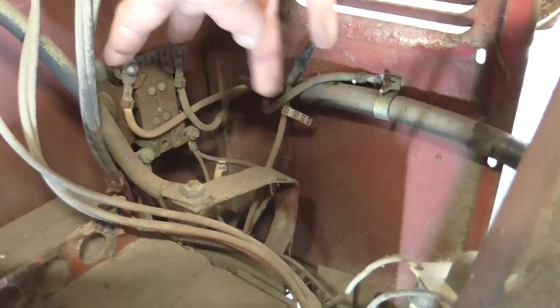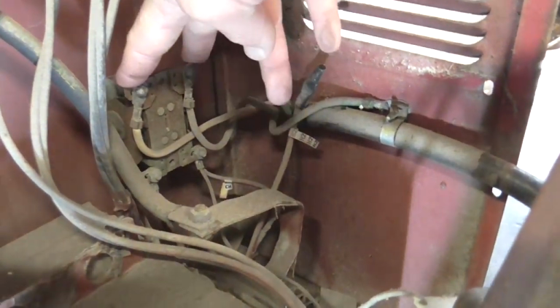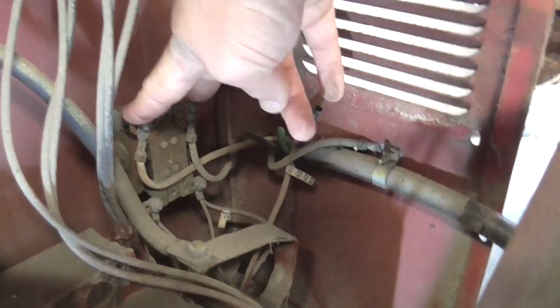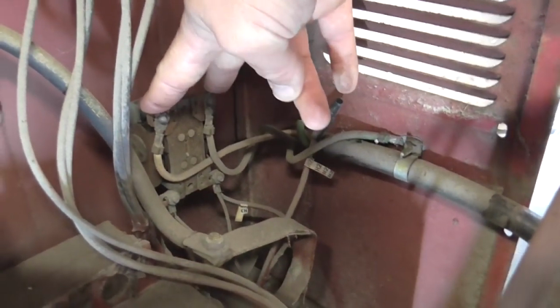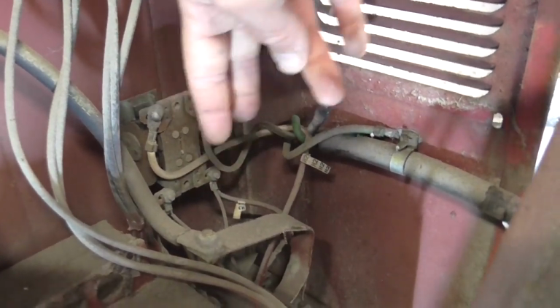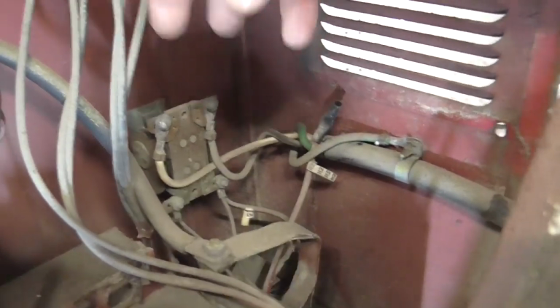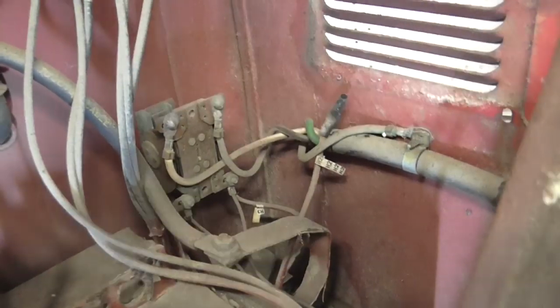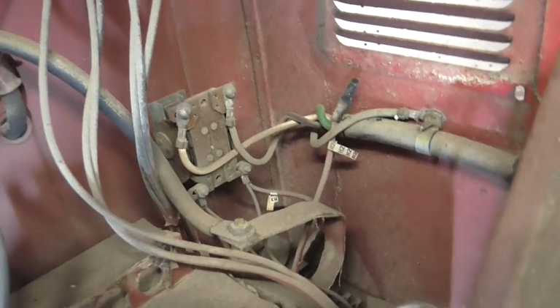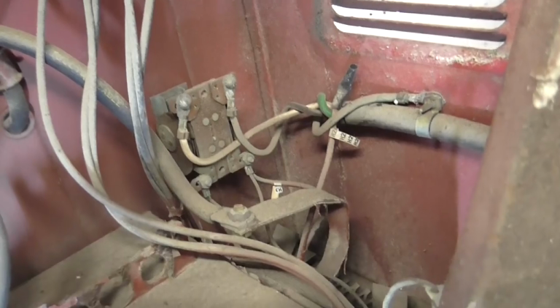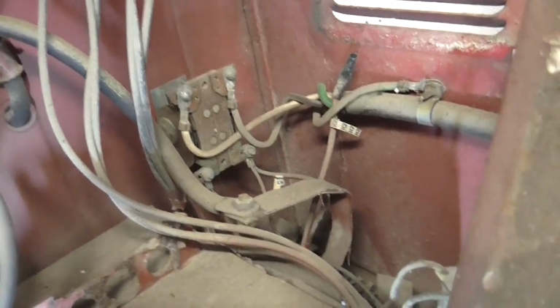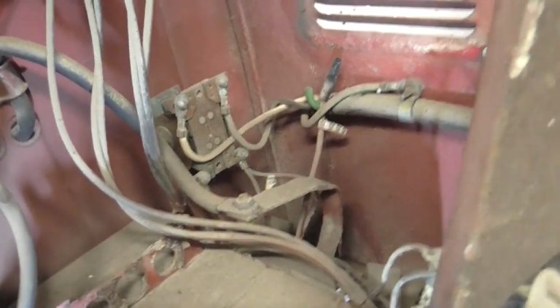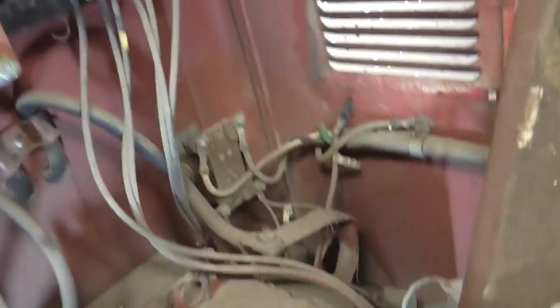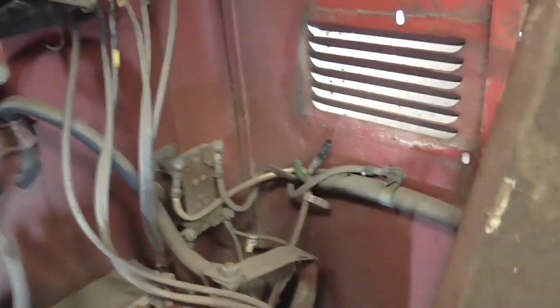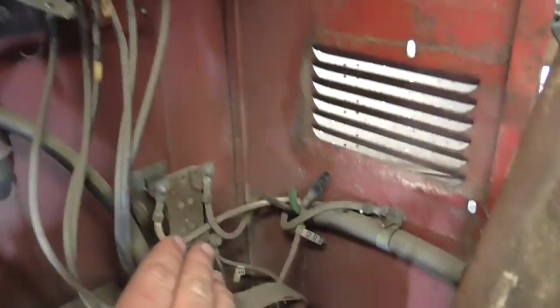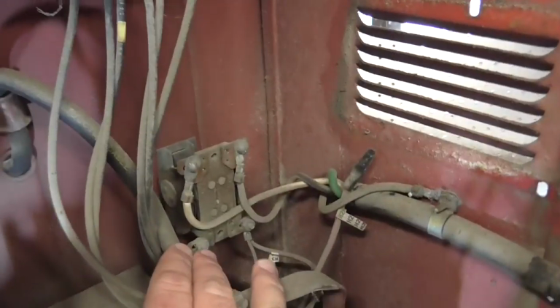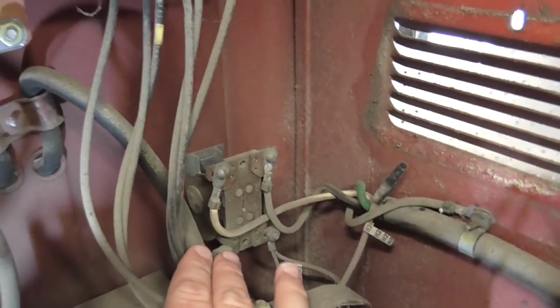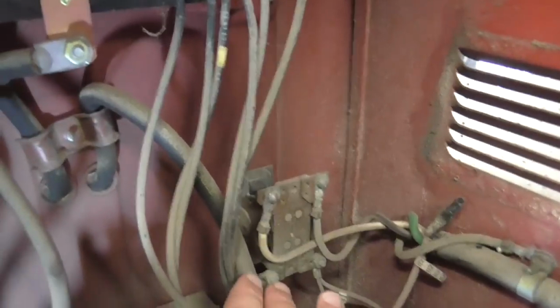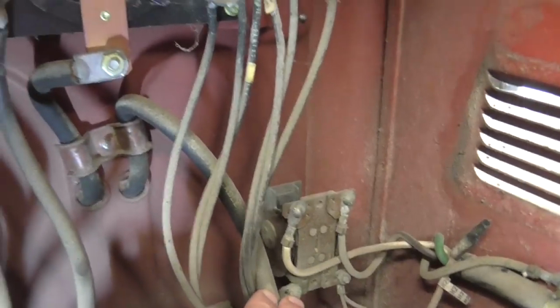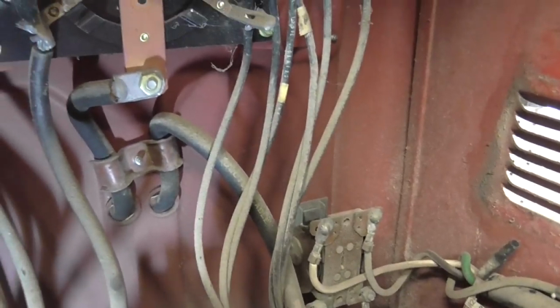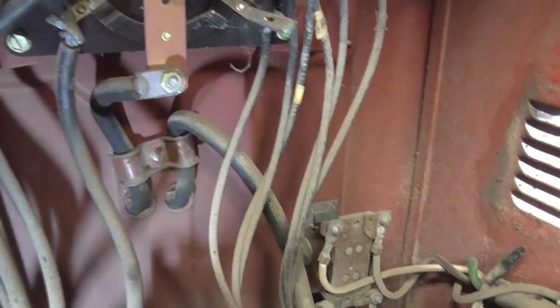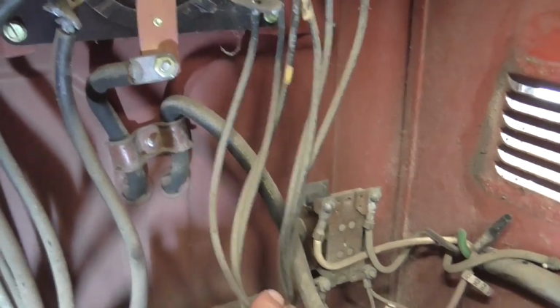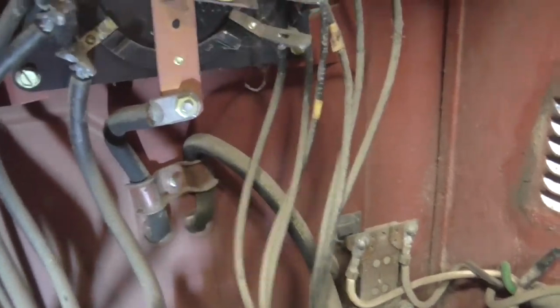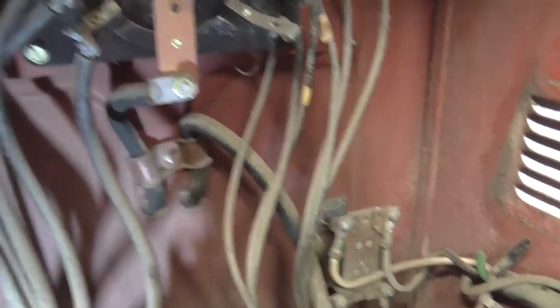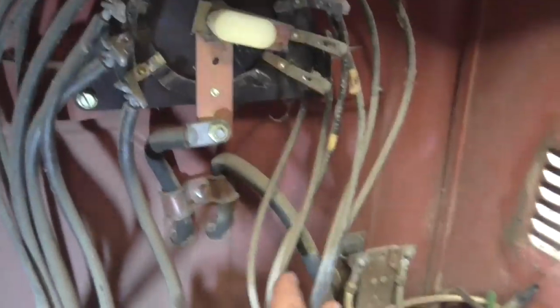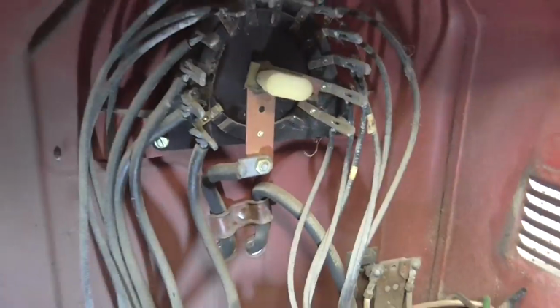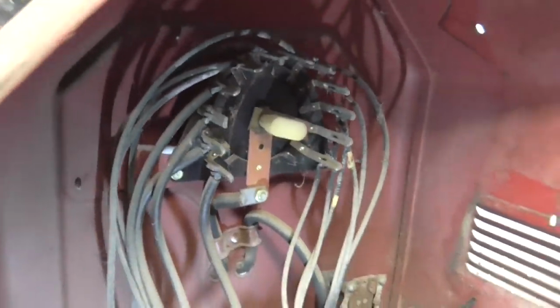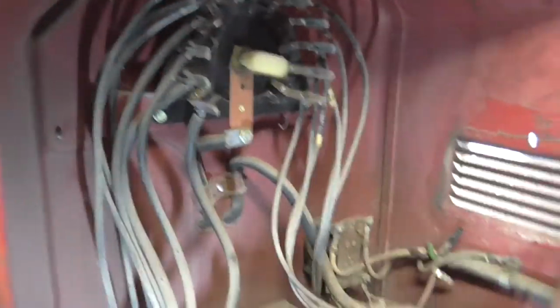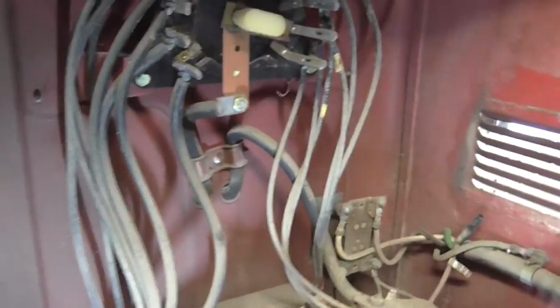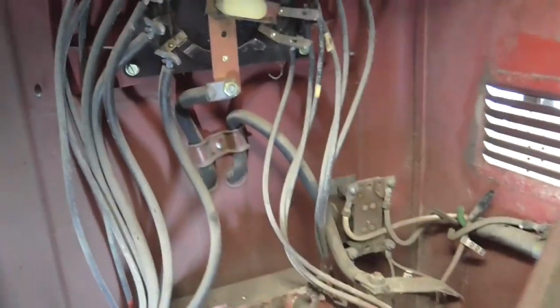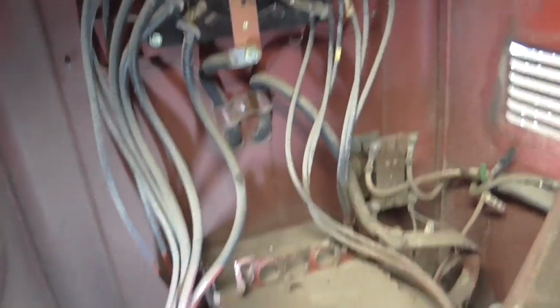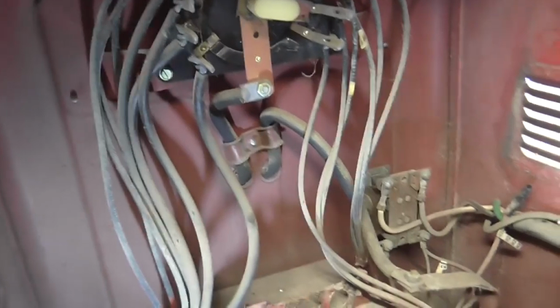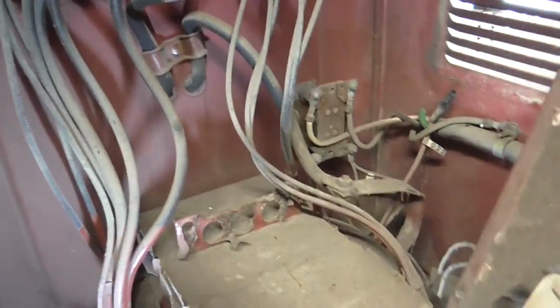Make sure when you do yours, it's not plugged in when you're doing this. I'm going to replace that and then I've got the two leads here. I'm not exactly sure which one is the negative and which one is the positive from this side — I'd have to chase it down. I'll explain that later.